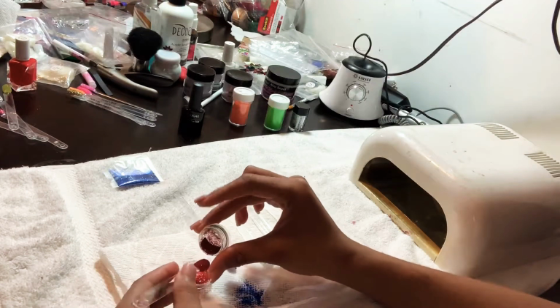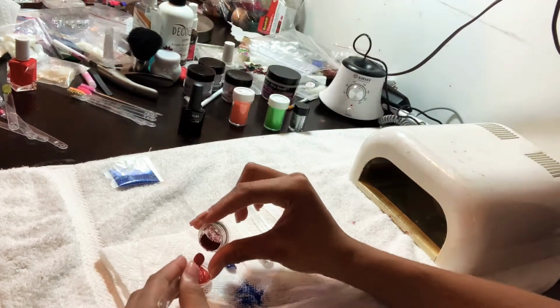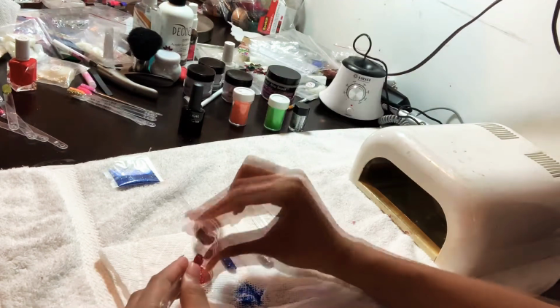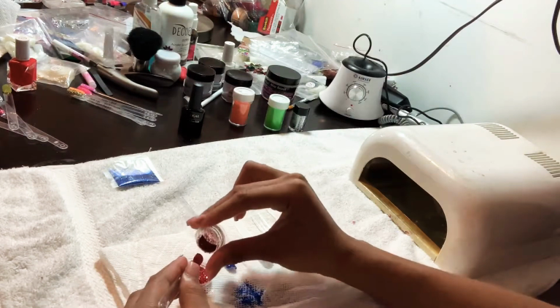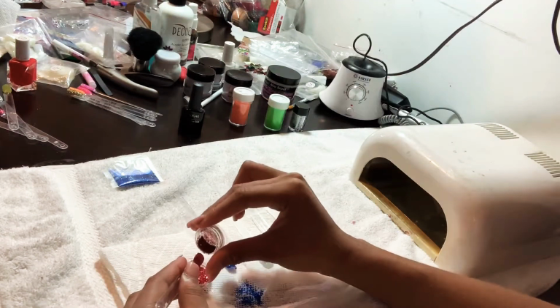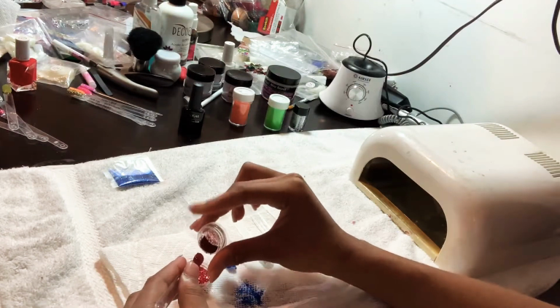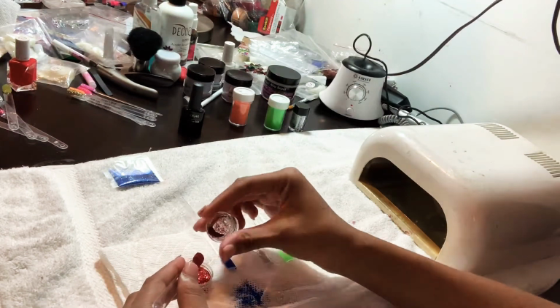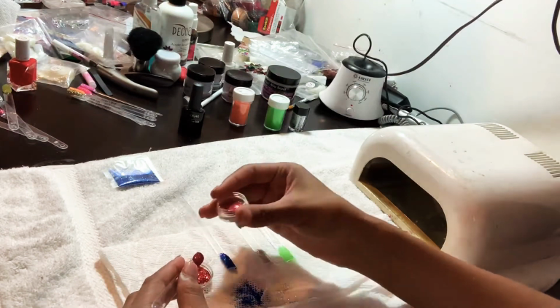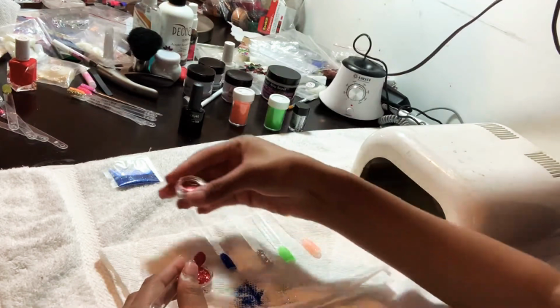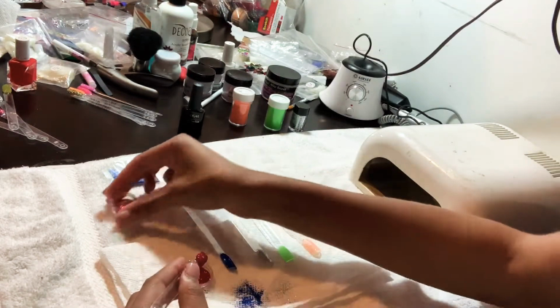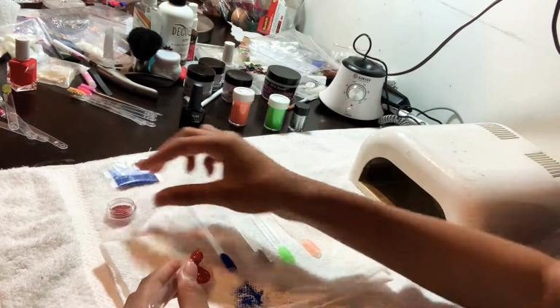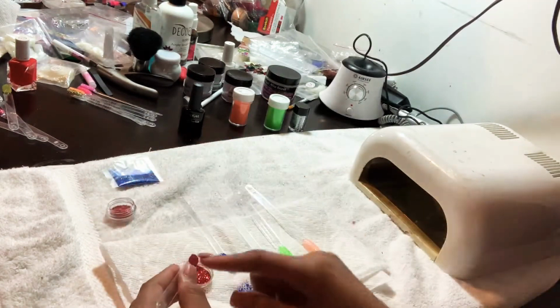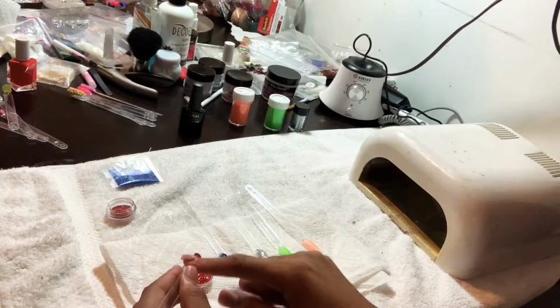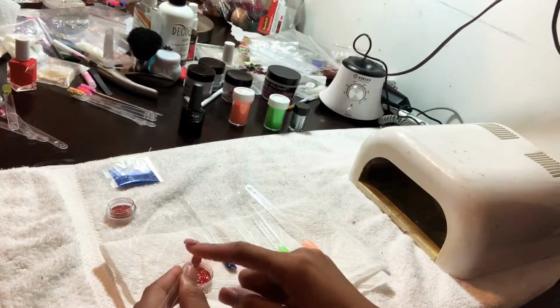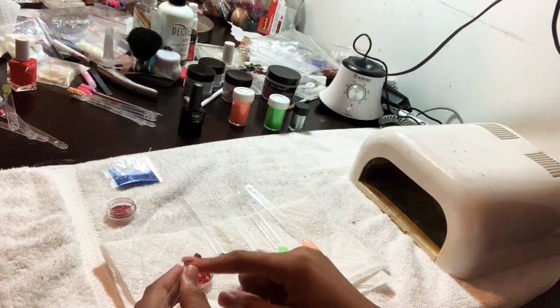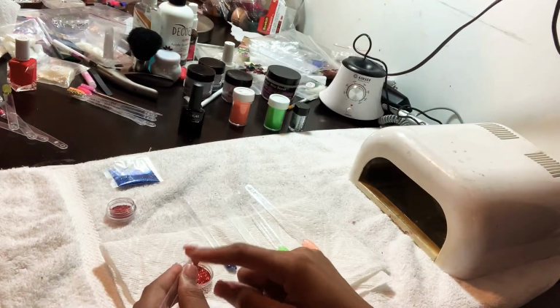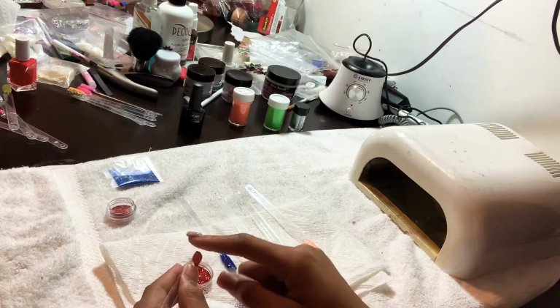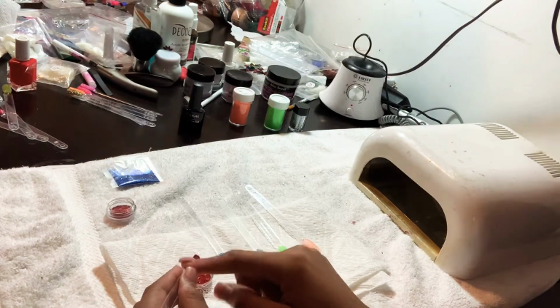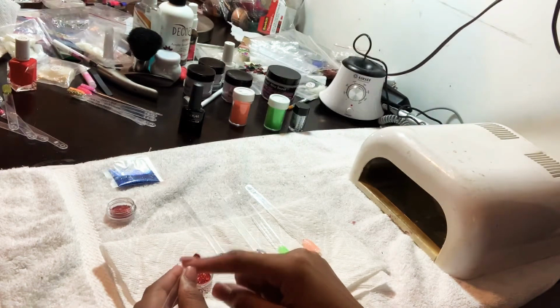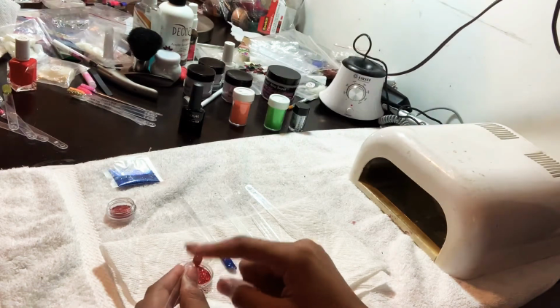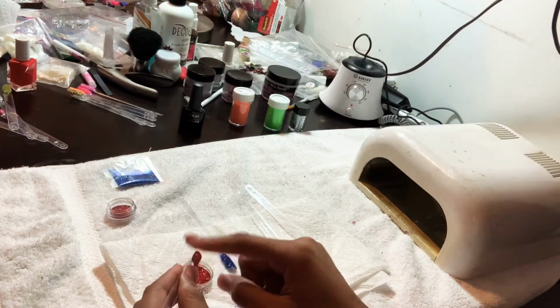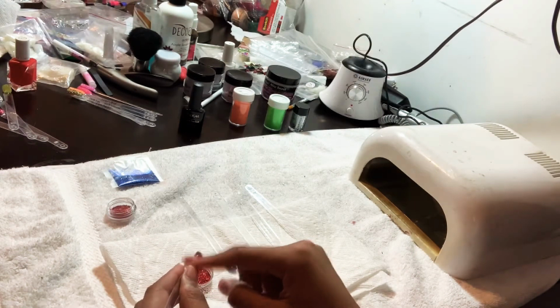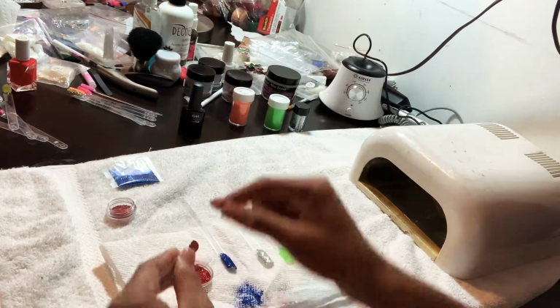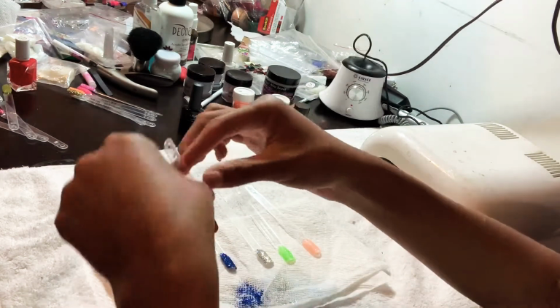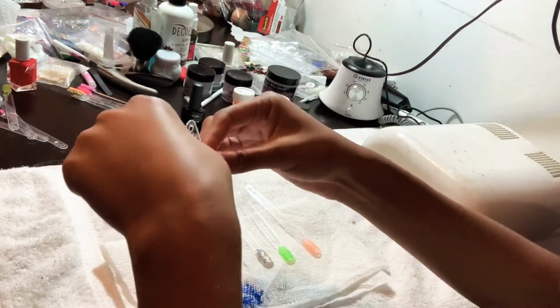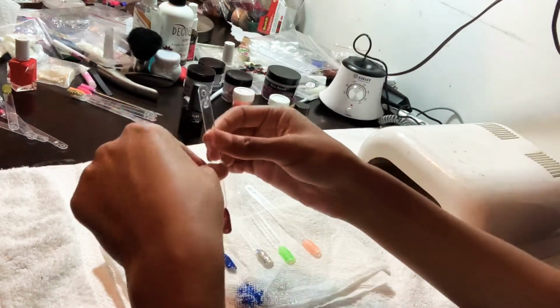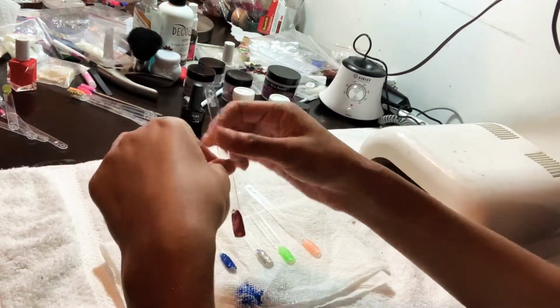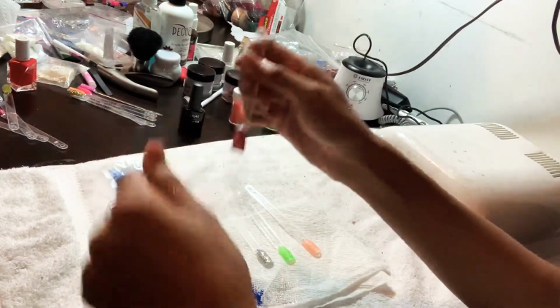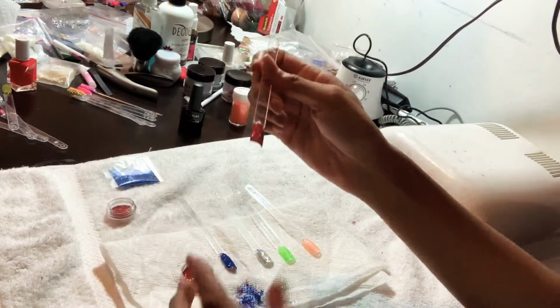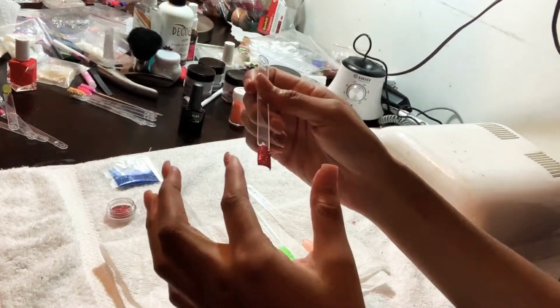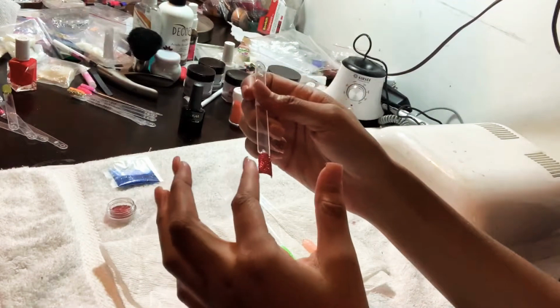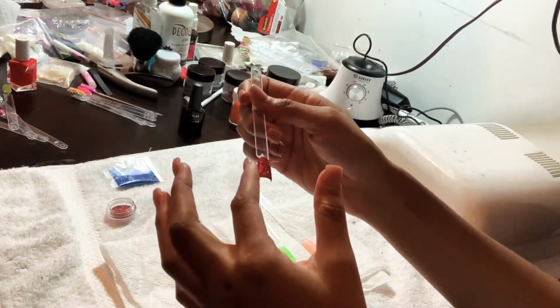Now I'm just finishing up the last nail. After this step, you obviously put it in the light to cure. You cure it for about 30 to 60 seconds depending on your gel.